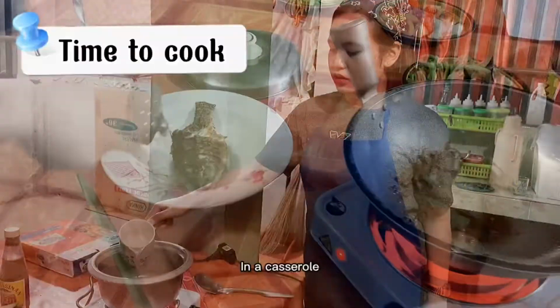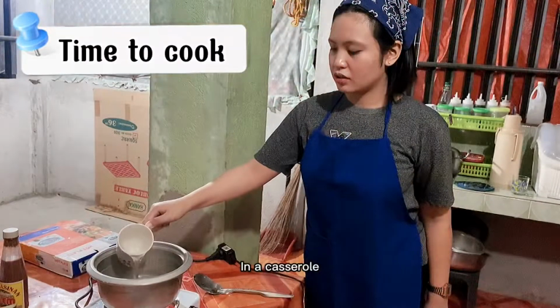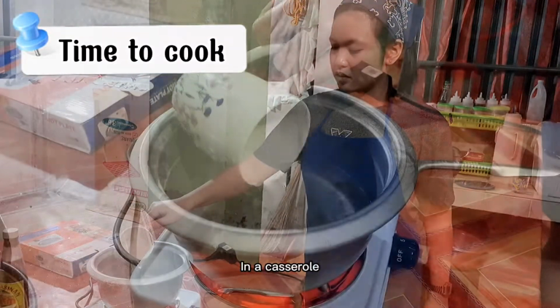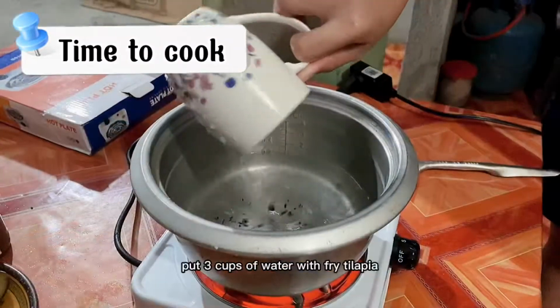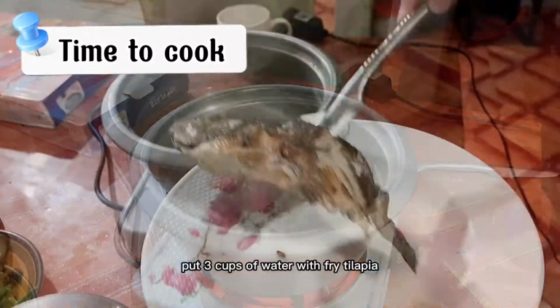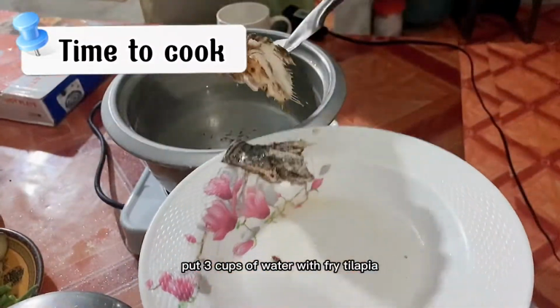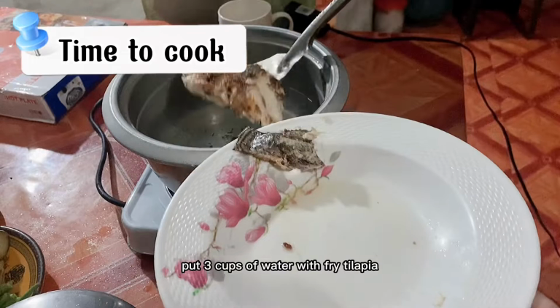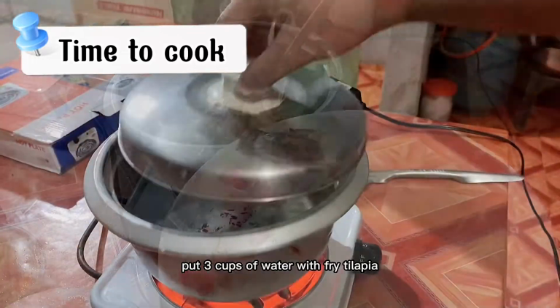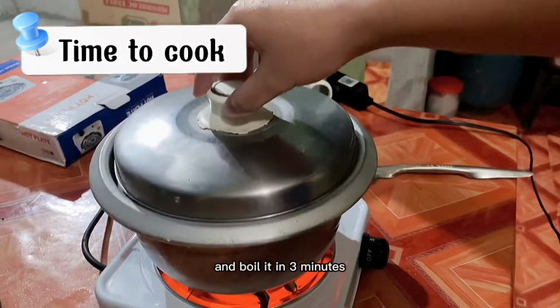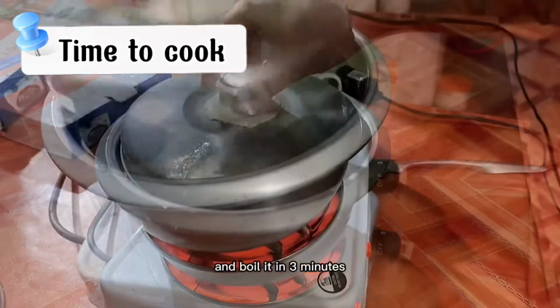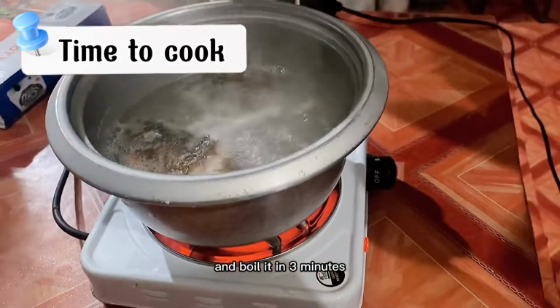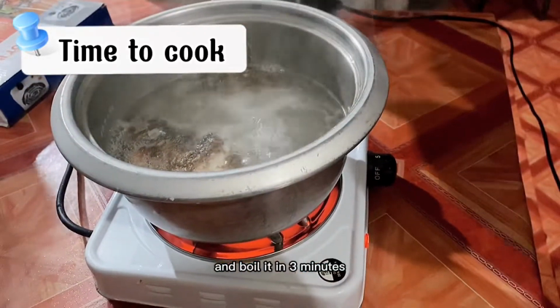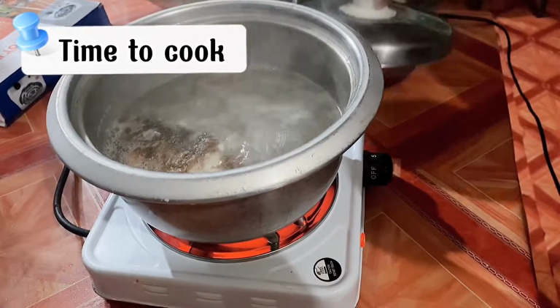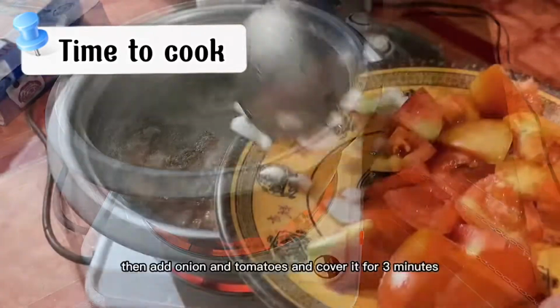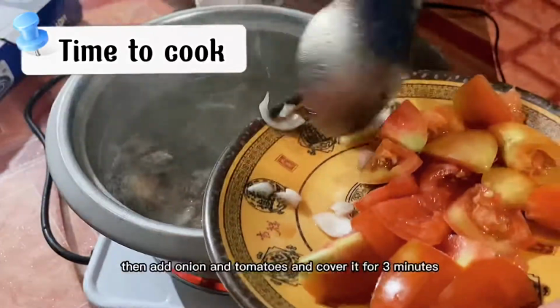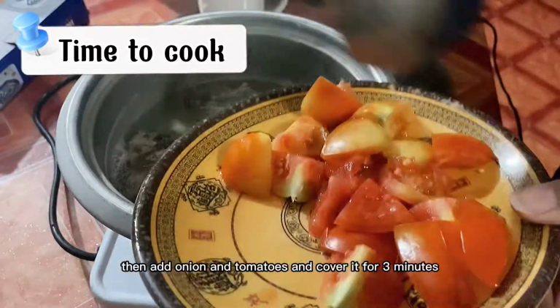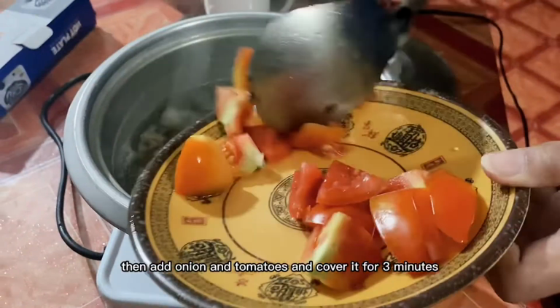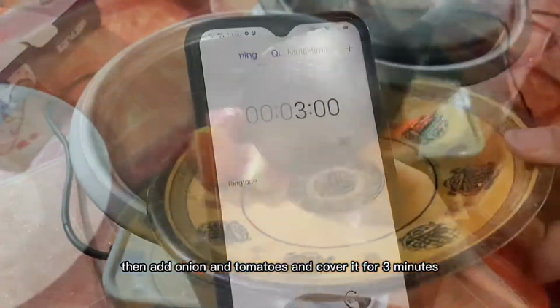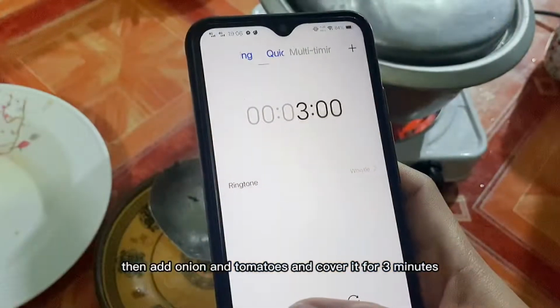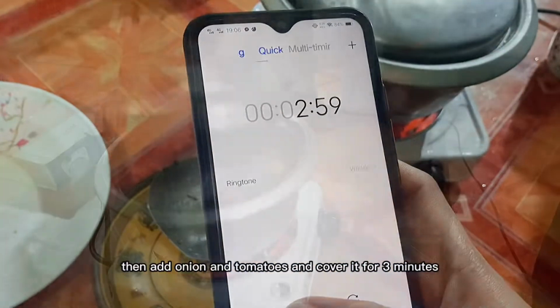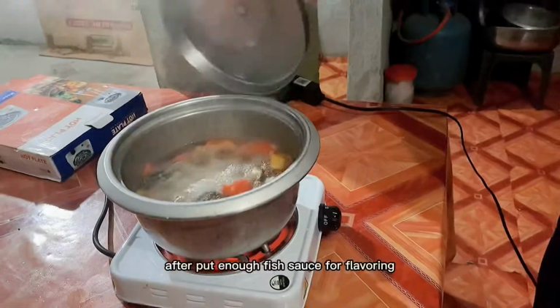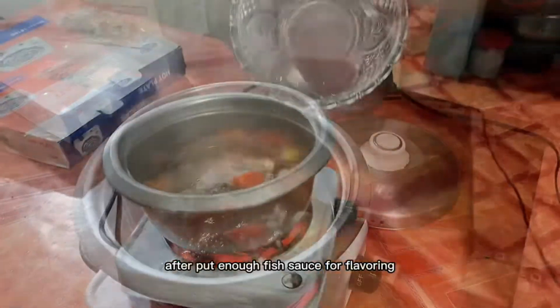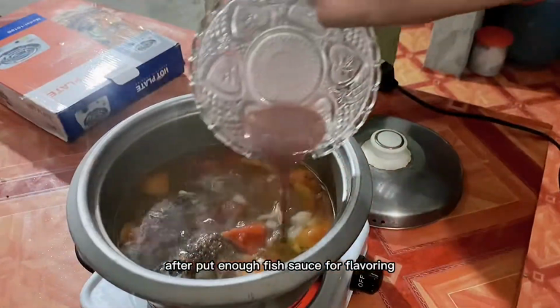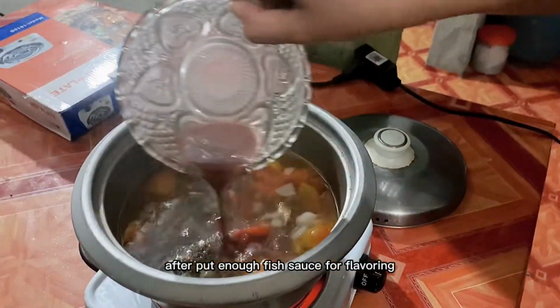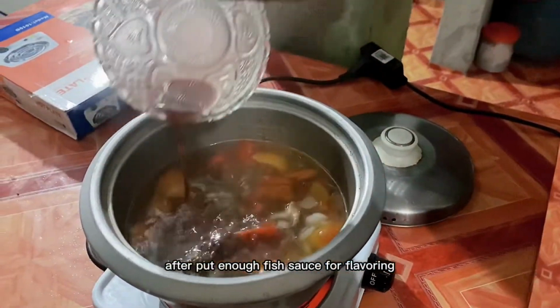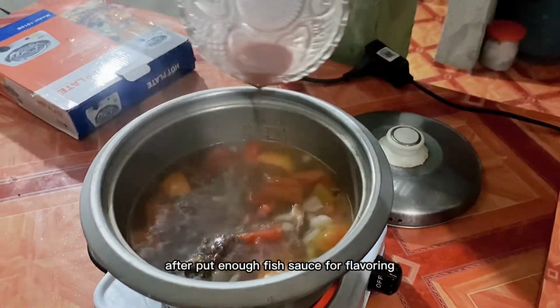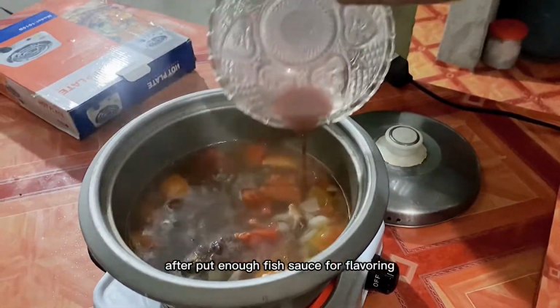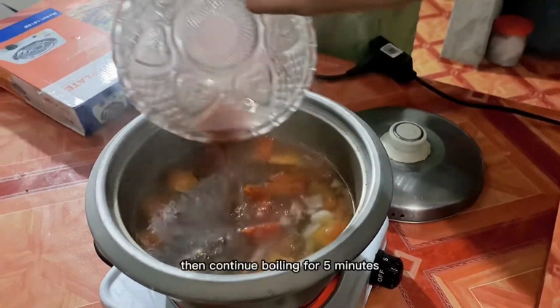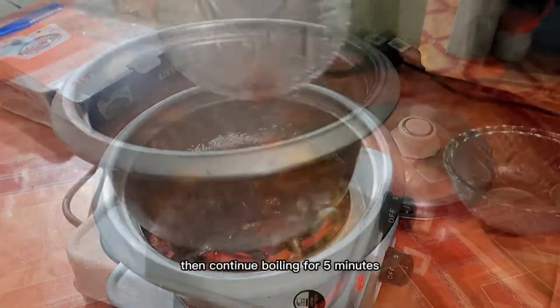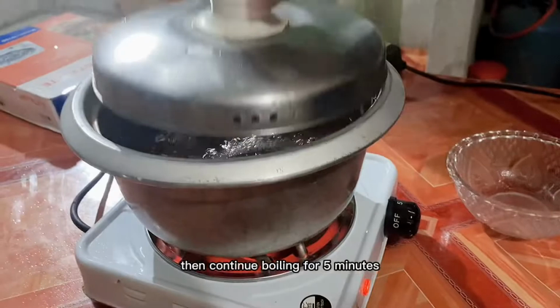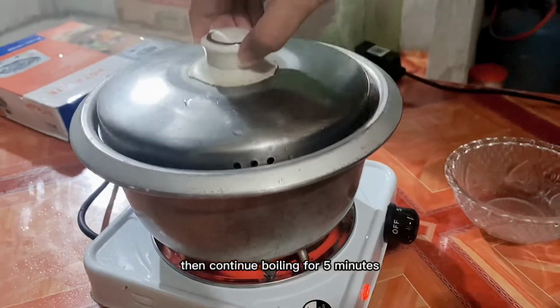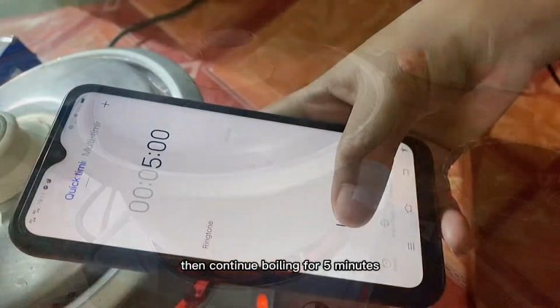In a casserole, put three cups of water with the fried tilapia and boil it for three minutes. Then add the onion and tomatoes and cover for three minutes. After, put enough fish sauce for flavoring, then continue boiling for five minutes.